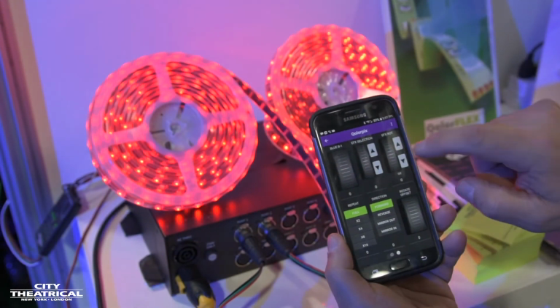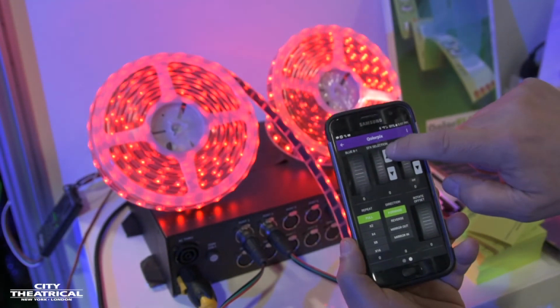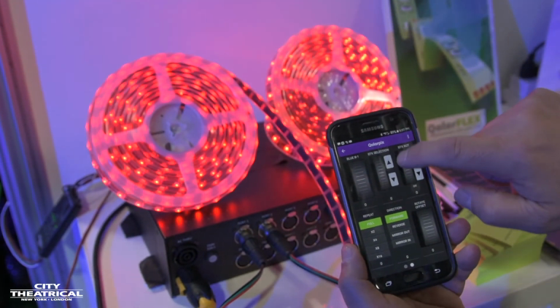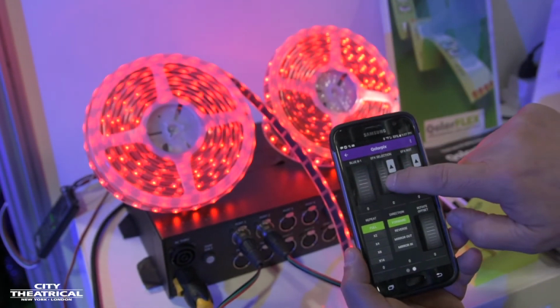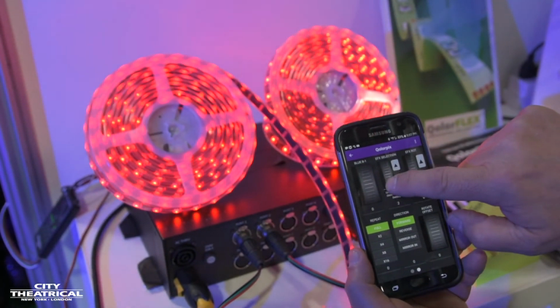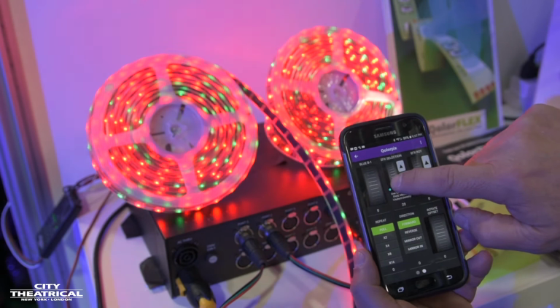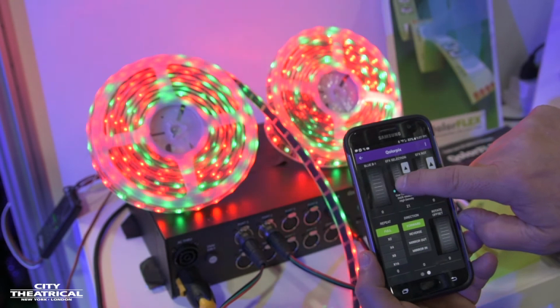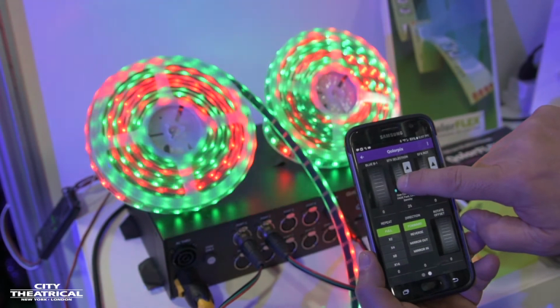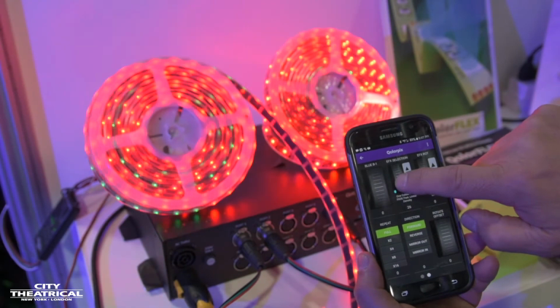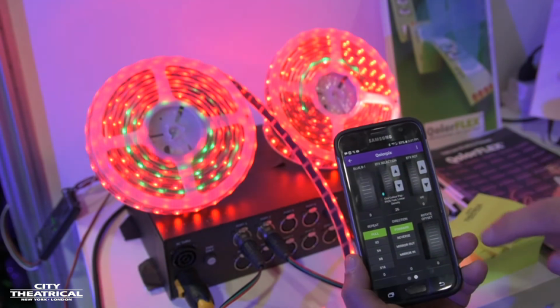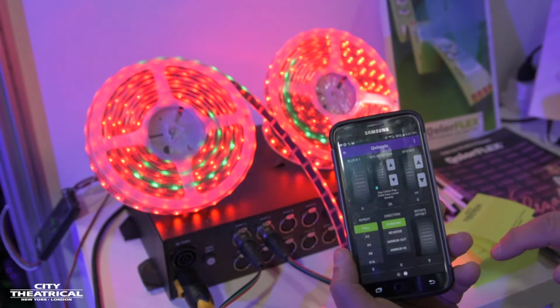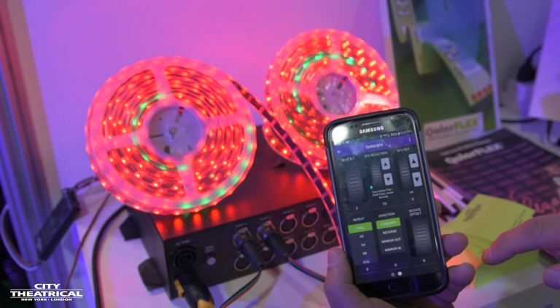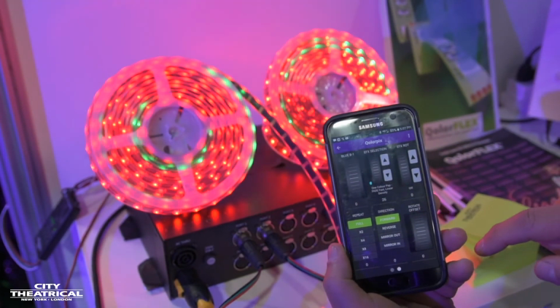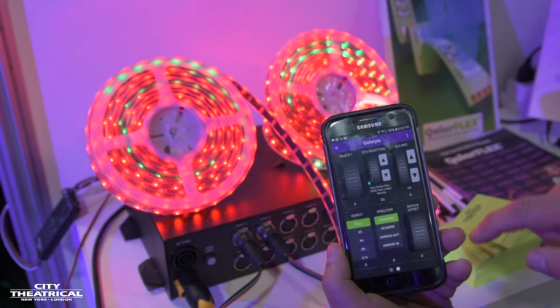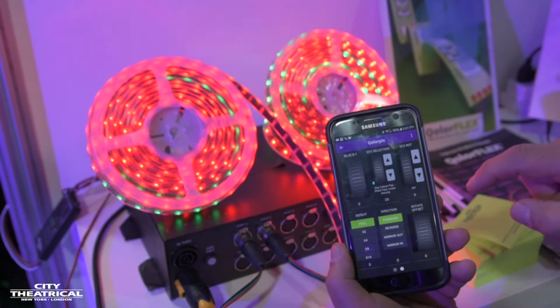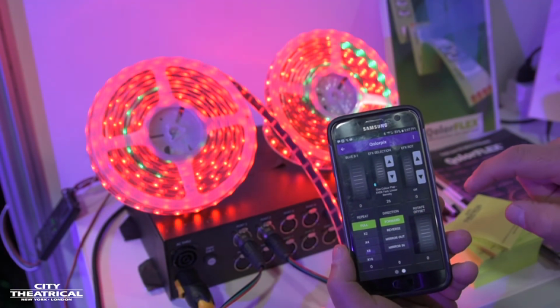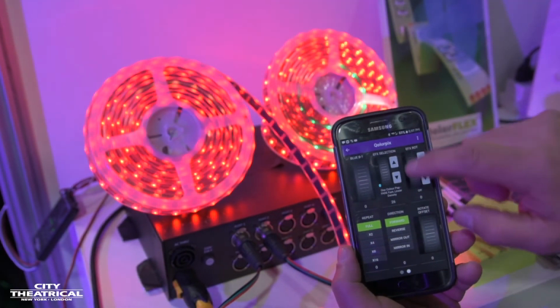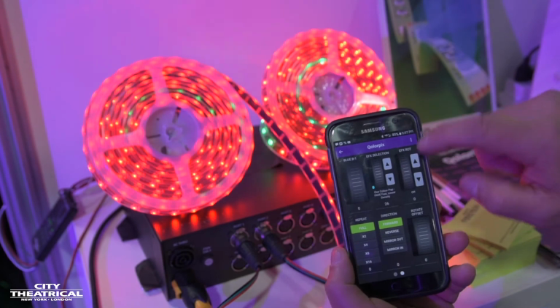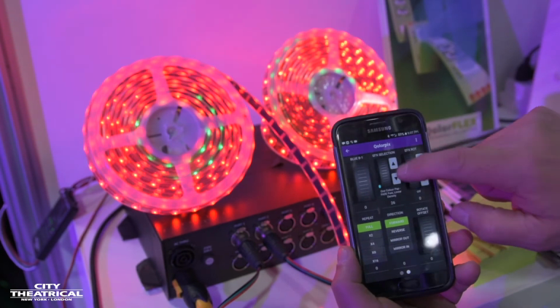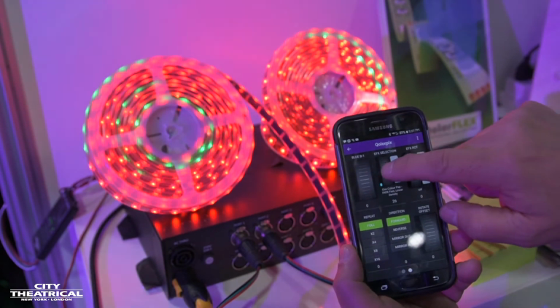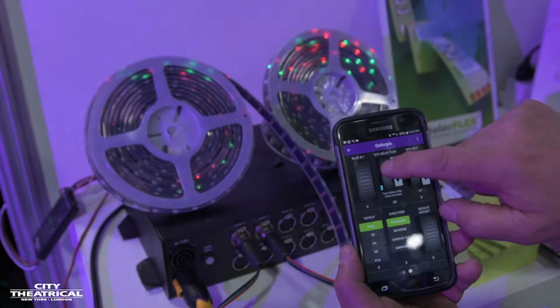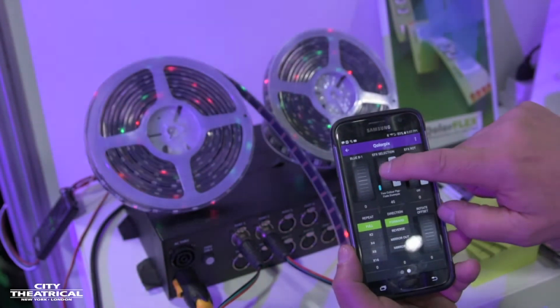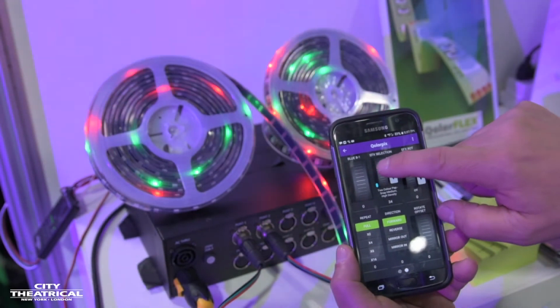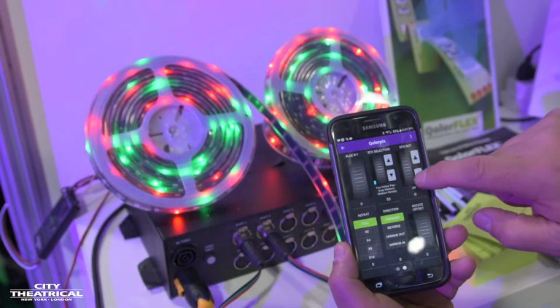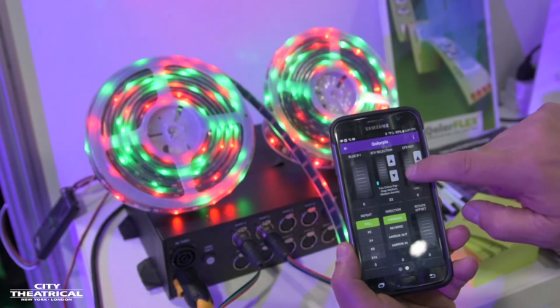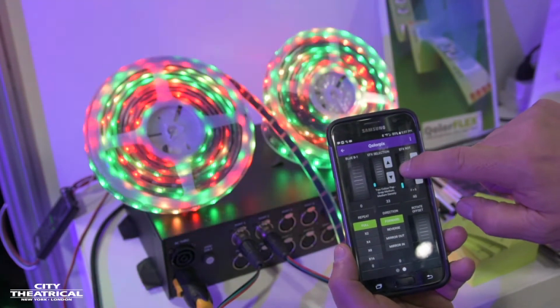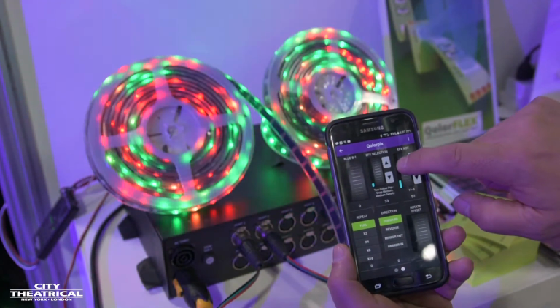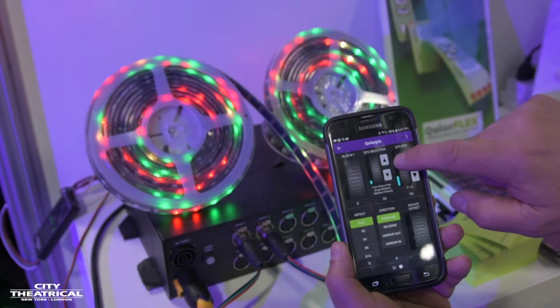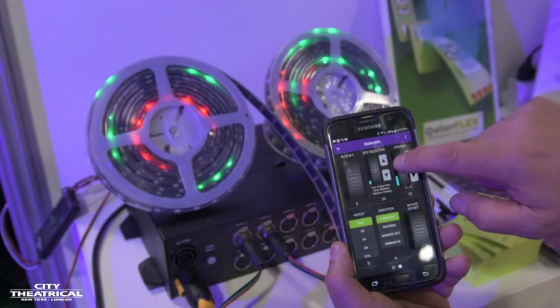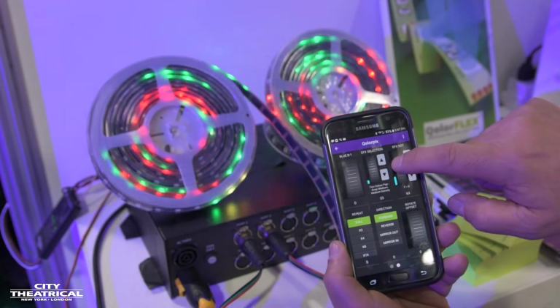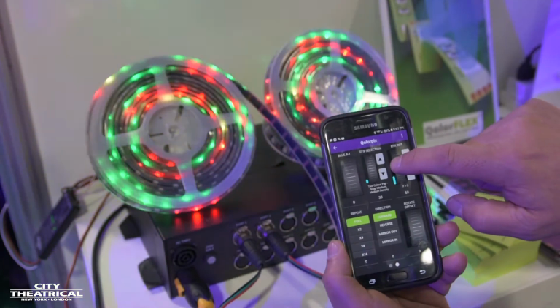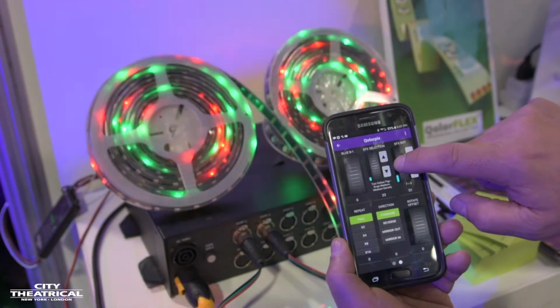Using our effects wheel we can then begin to have ColorPix effects. Using our rotation wheel we could speed up or slow down those effects as well.